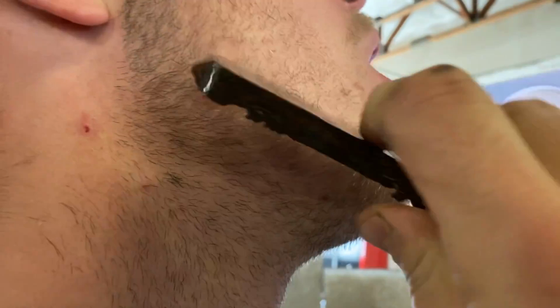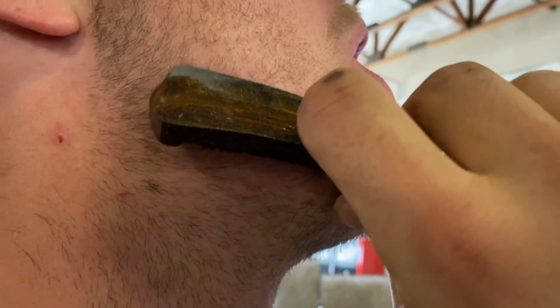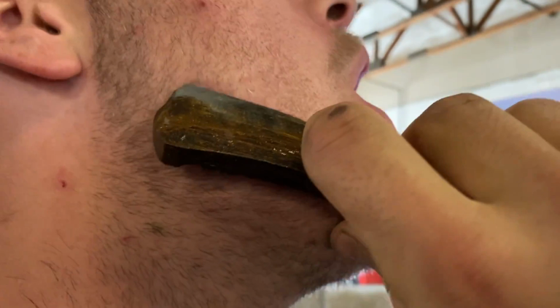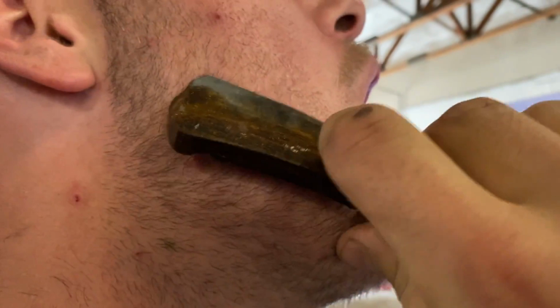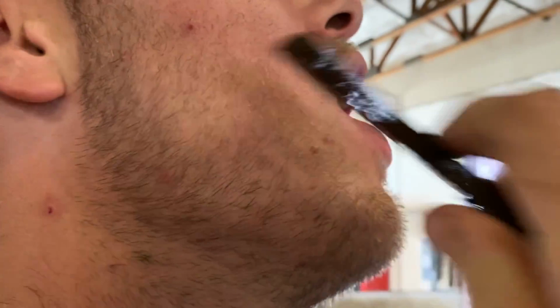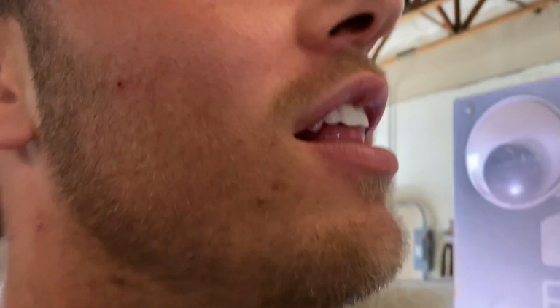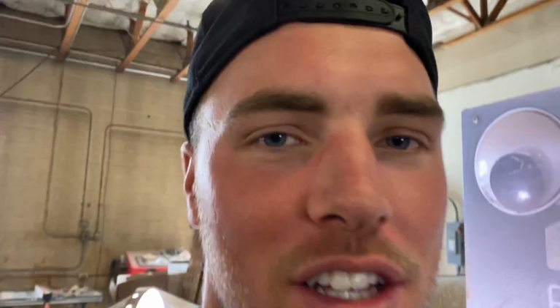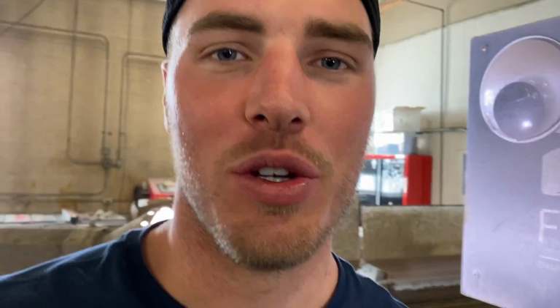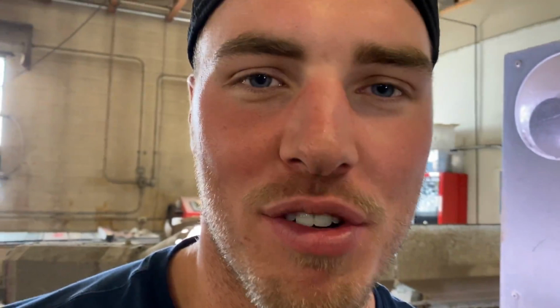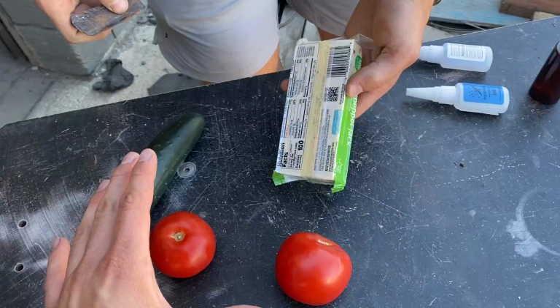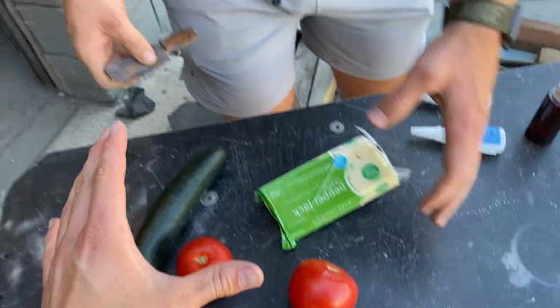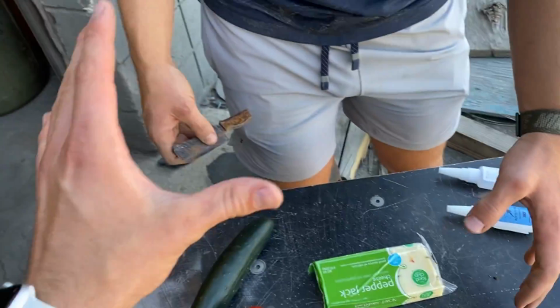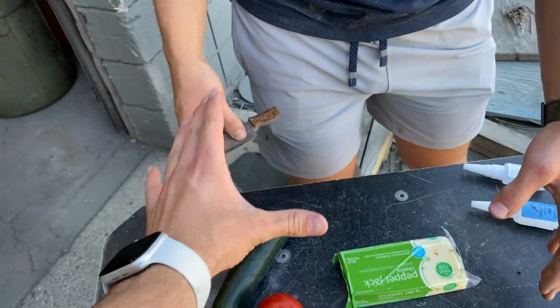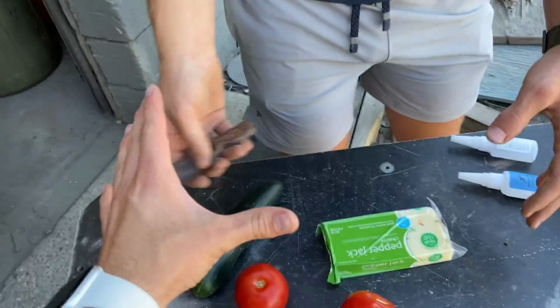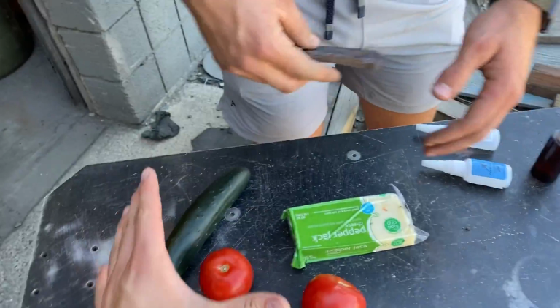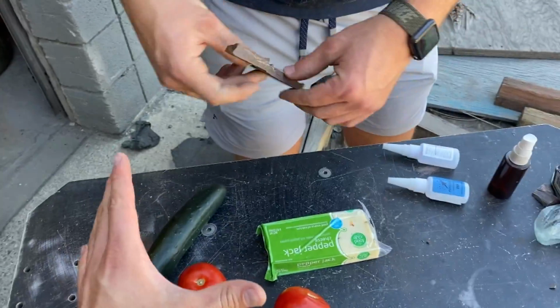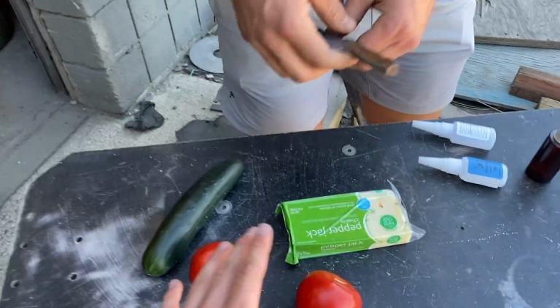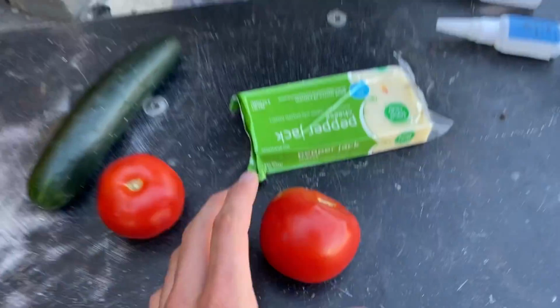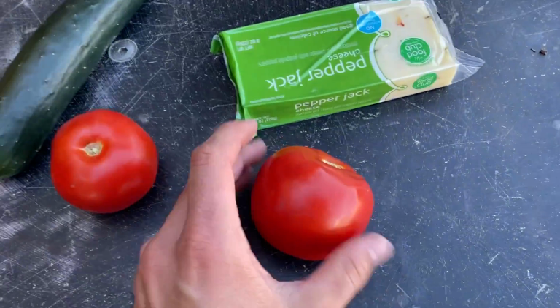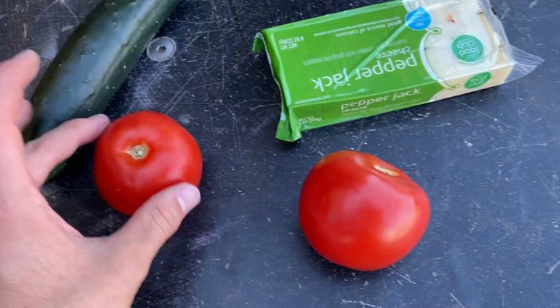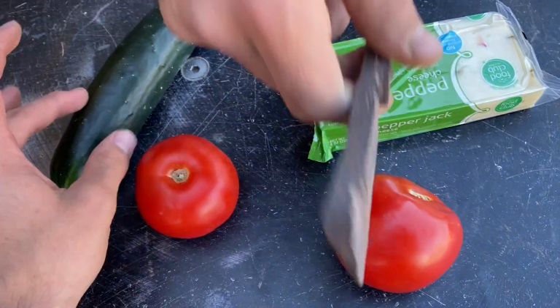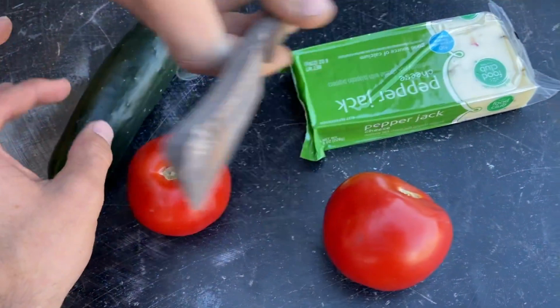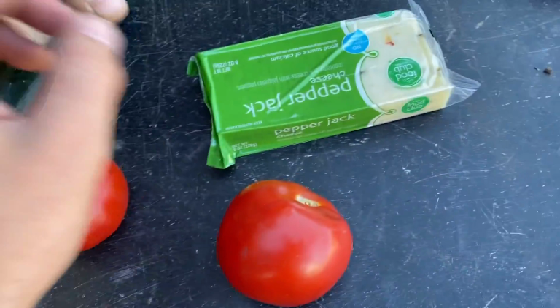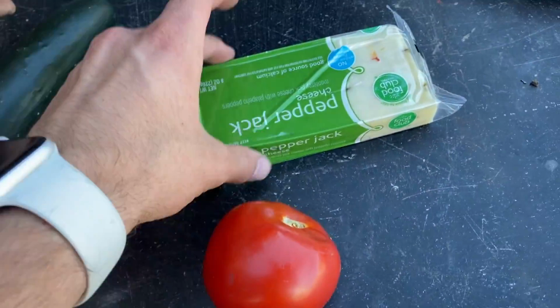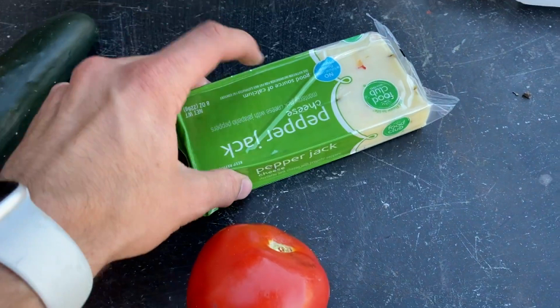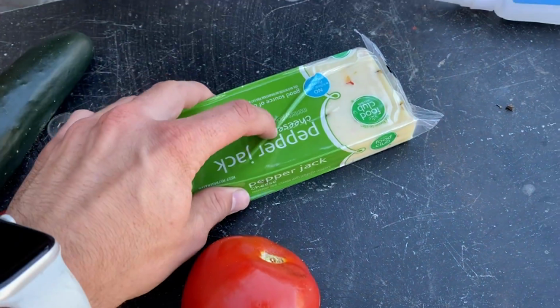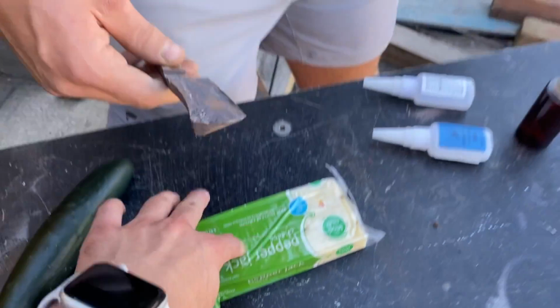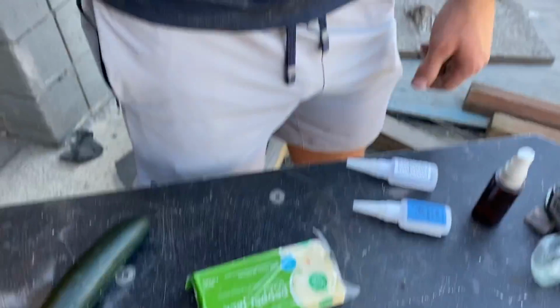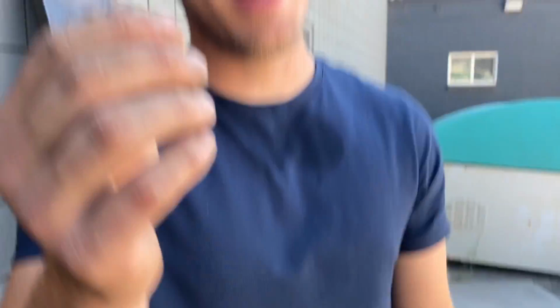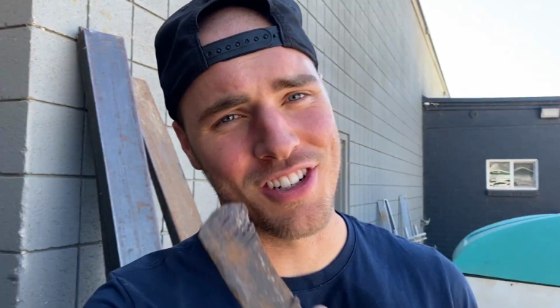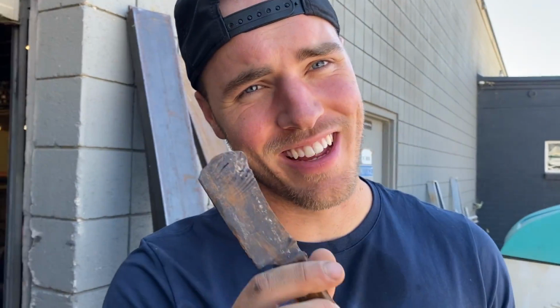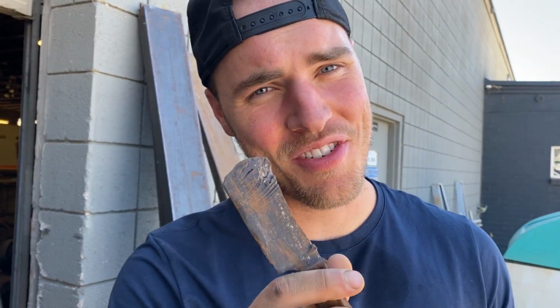Is this a Manscaped commercial? We'll try this before and after we do a real sharpening of it. So we got the classics here — that's a pepper jack cheese, because it is a cheese knife after all.